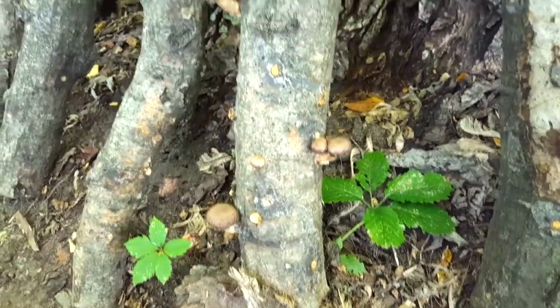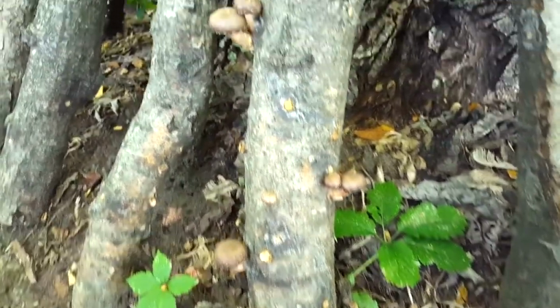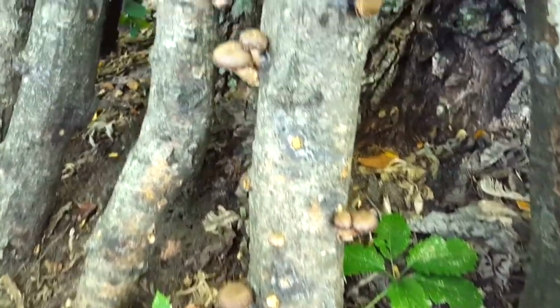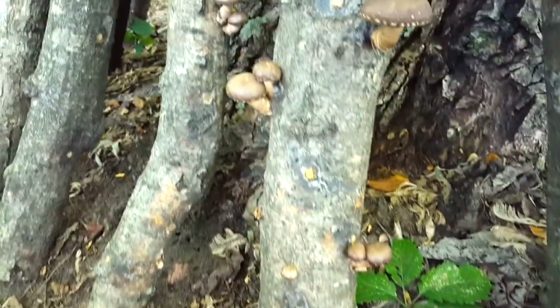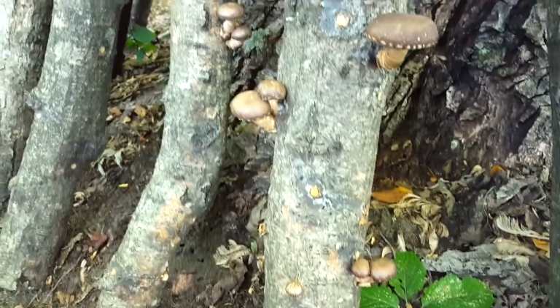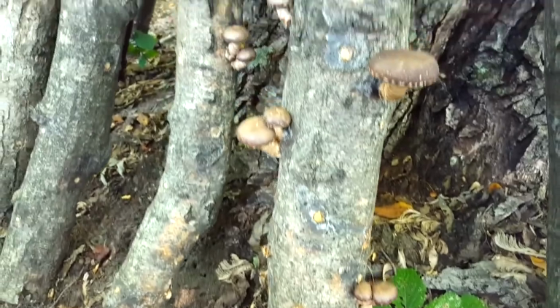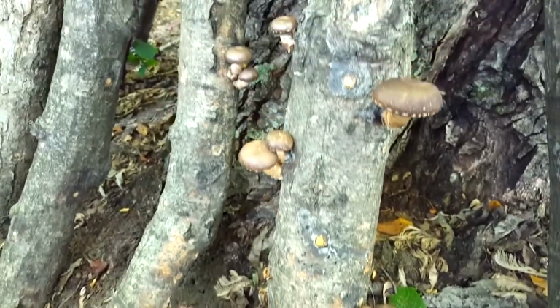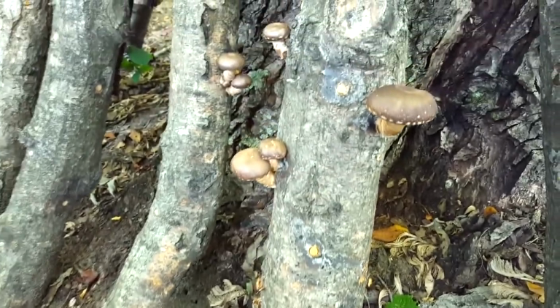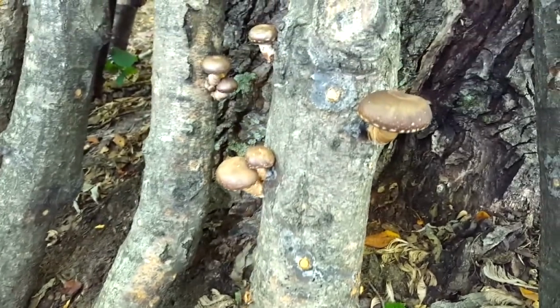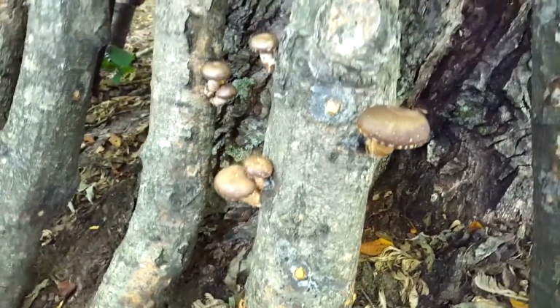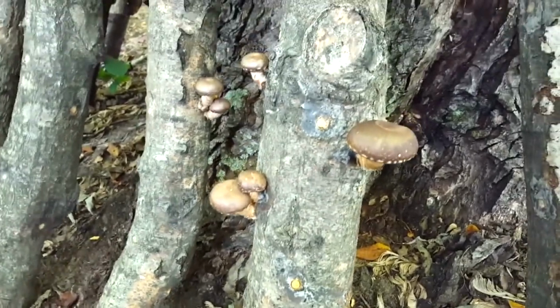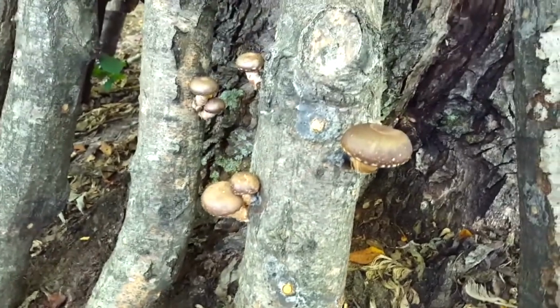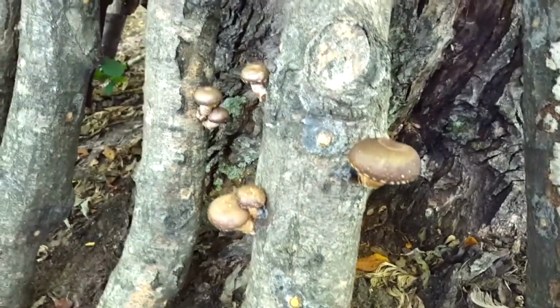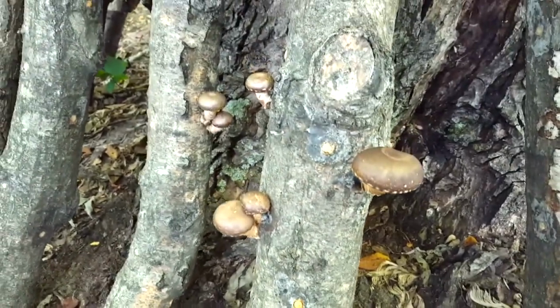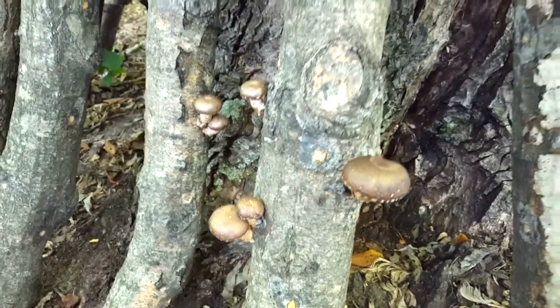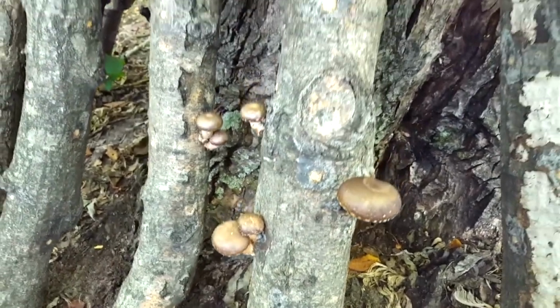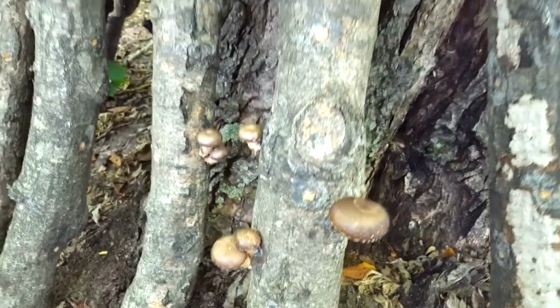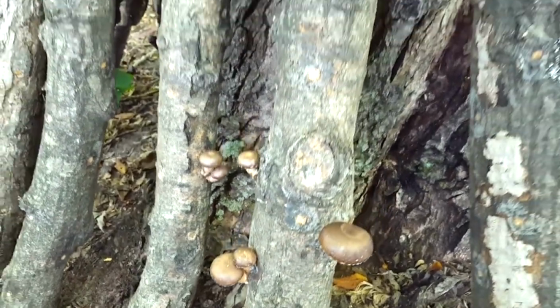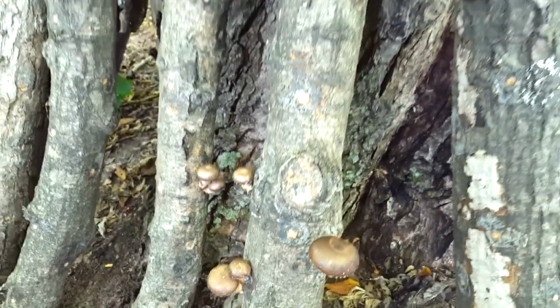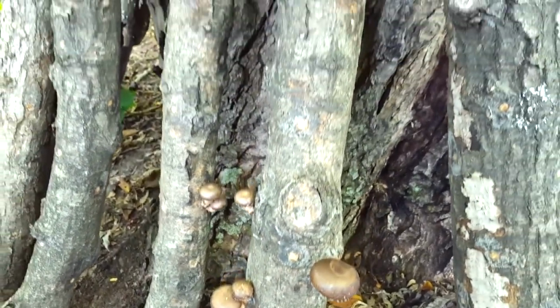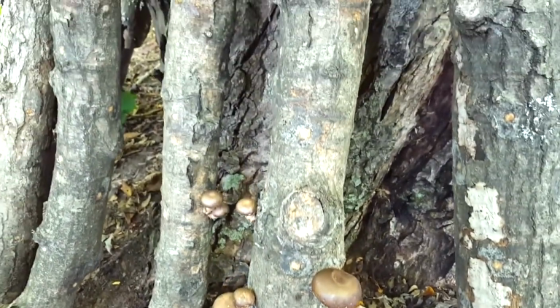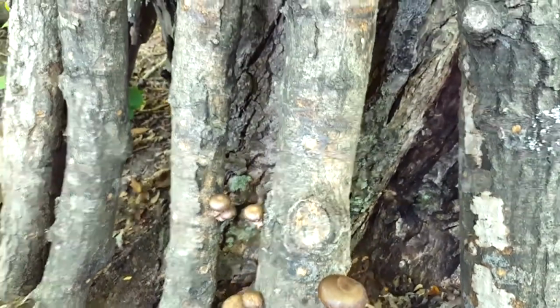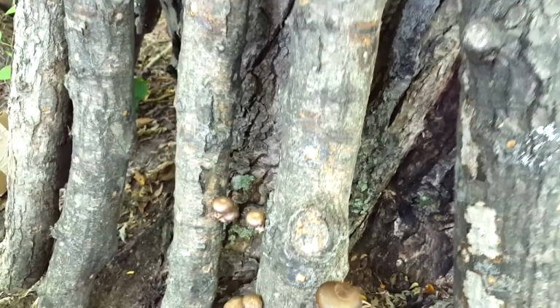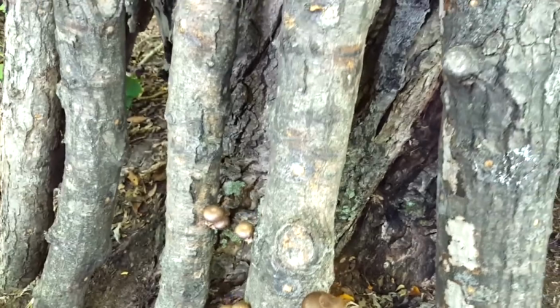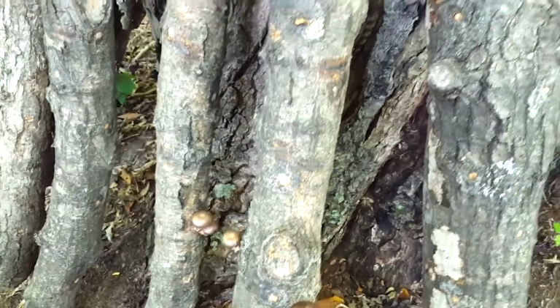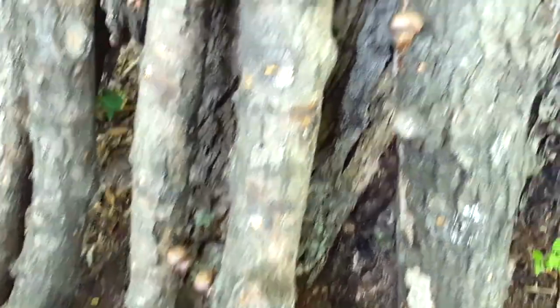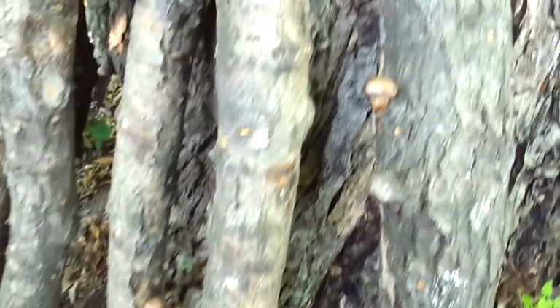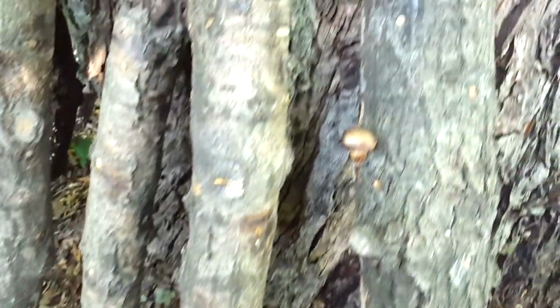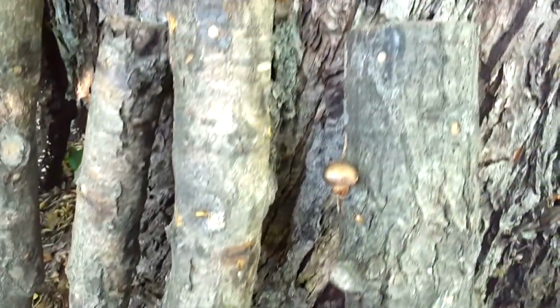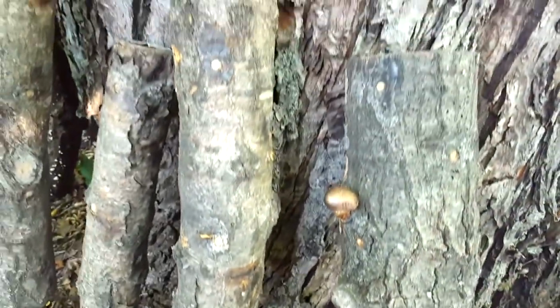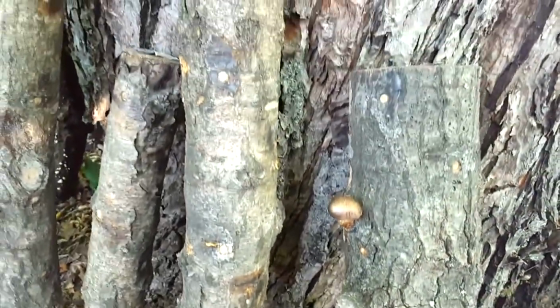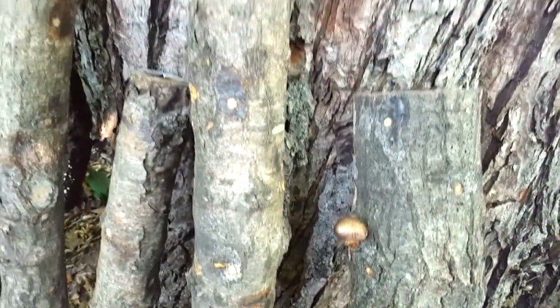Well, you can see they've grown quite a bit. I spritz them with water, keeping them moist.